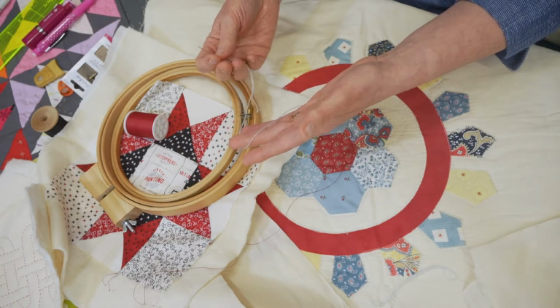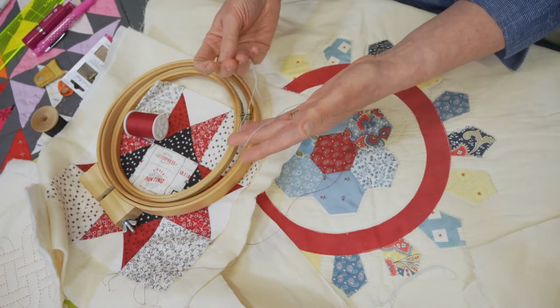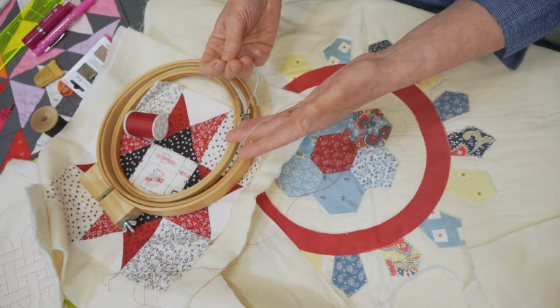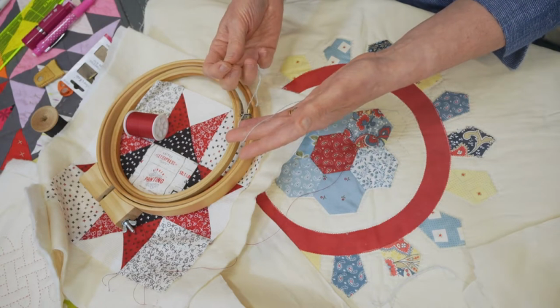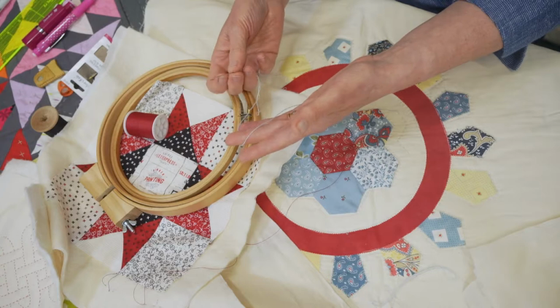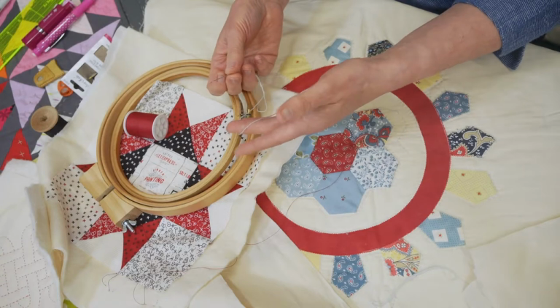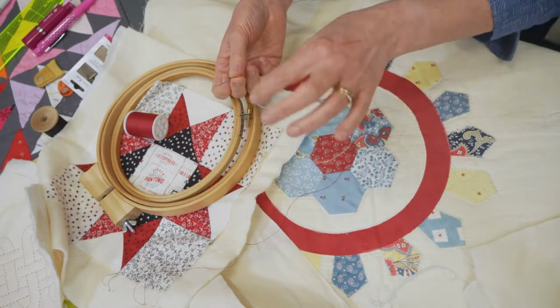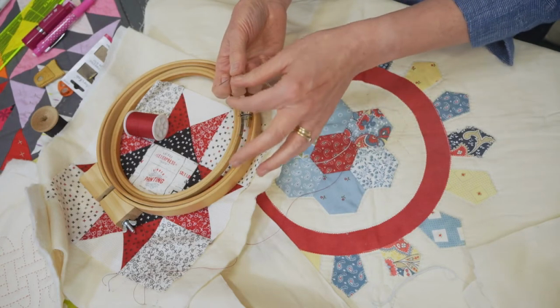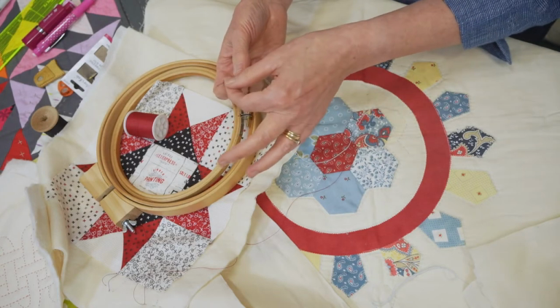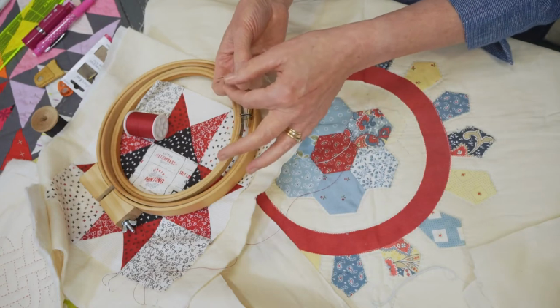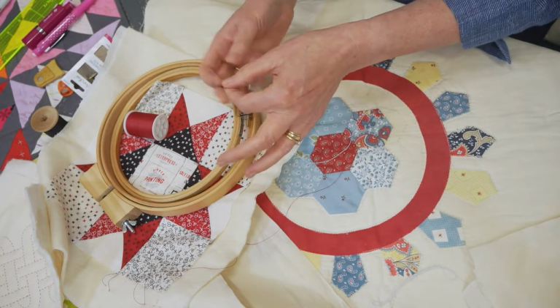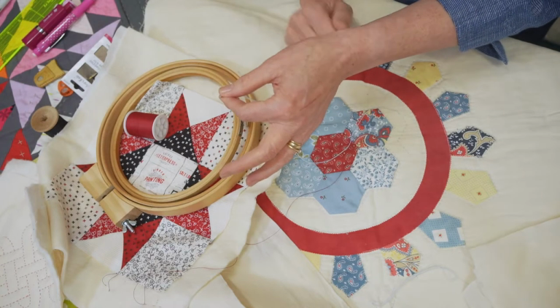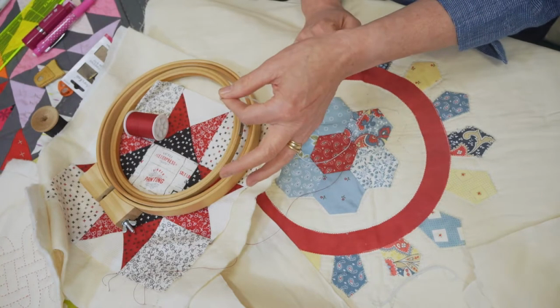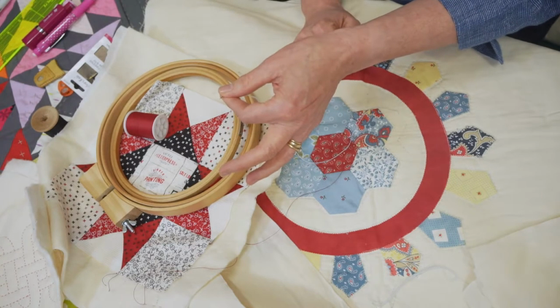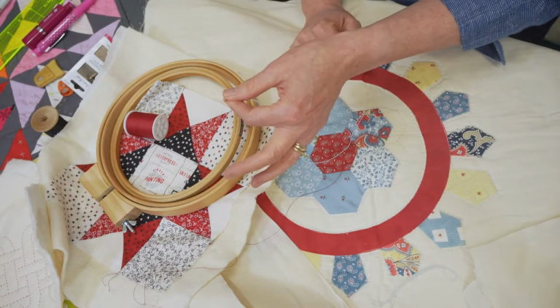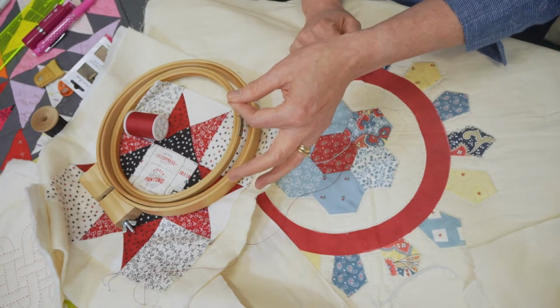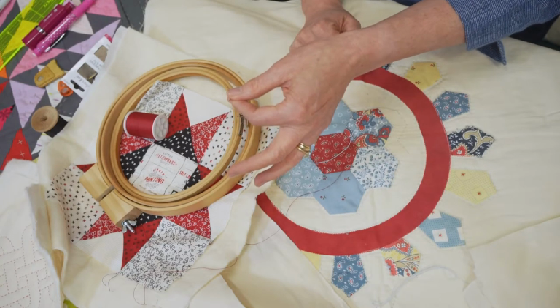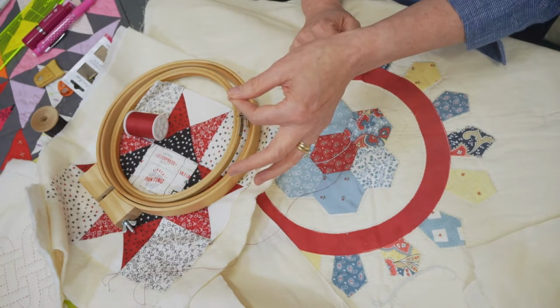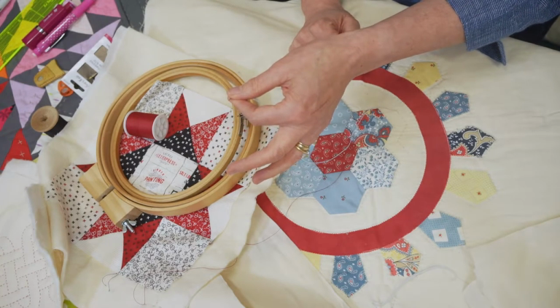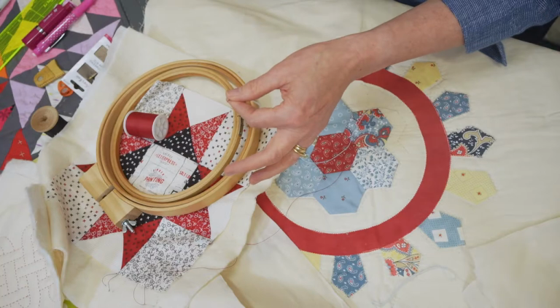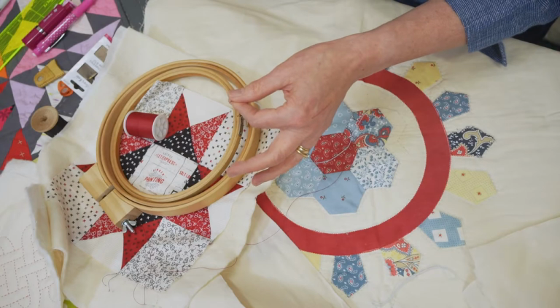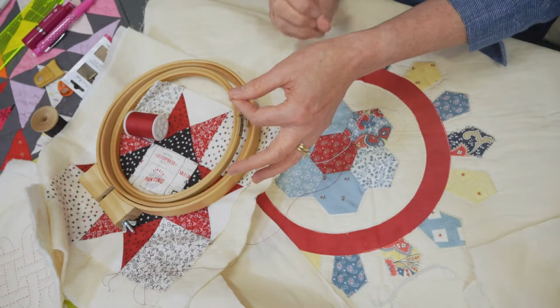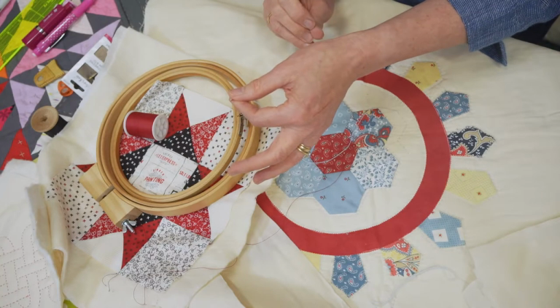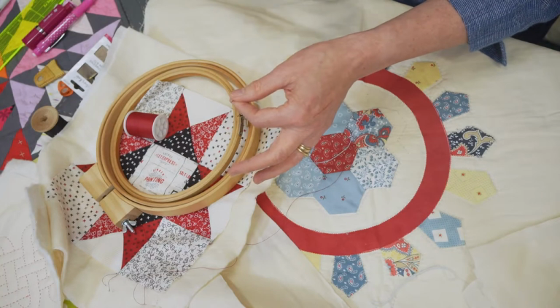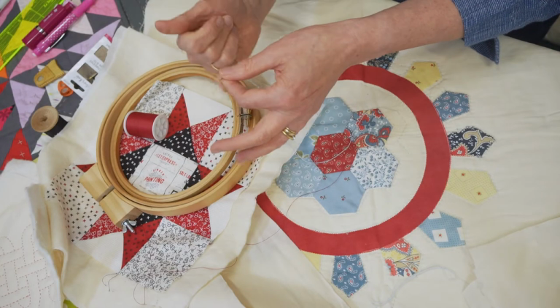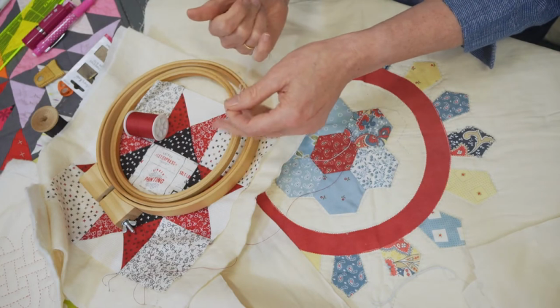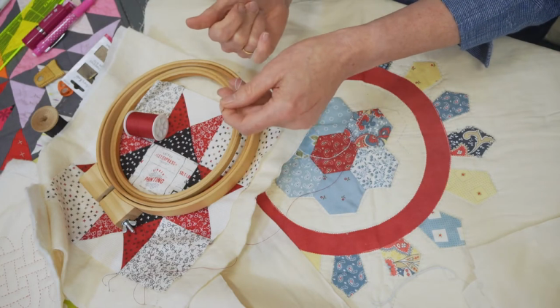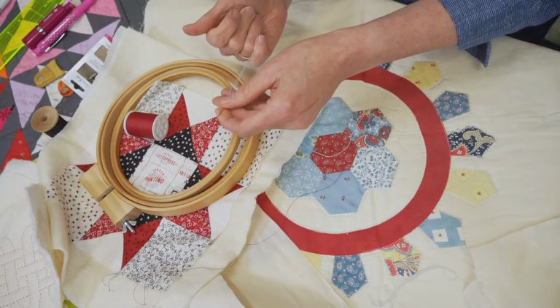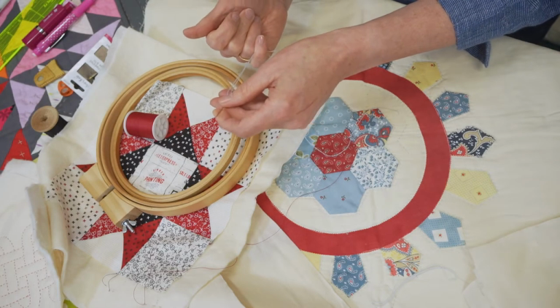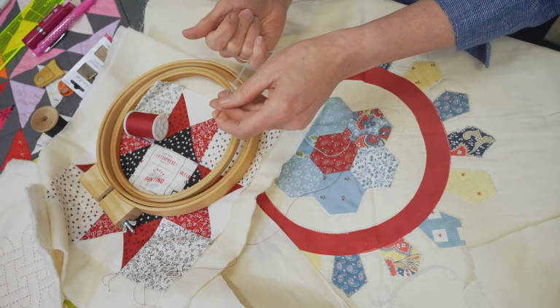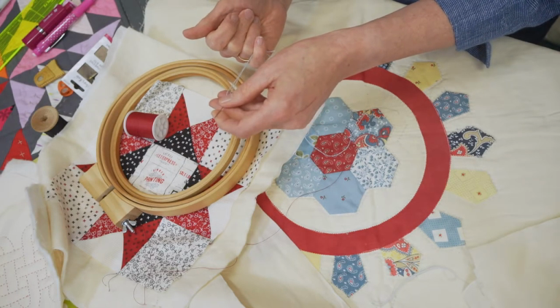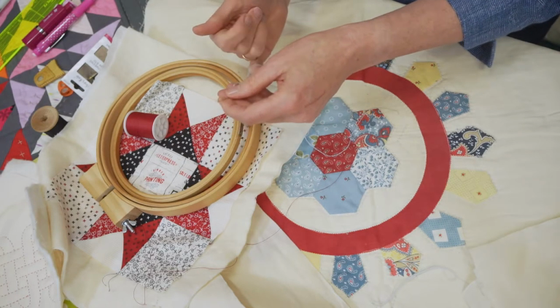Obviously the thread you choose will also affect the needle. You can see I've got quite a large needle here — I simply would not get that thread through a small needle.